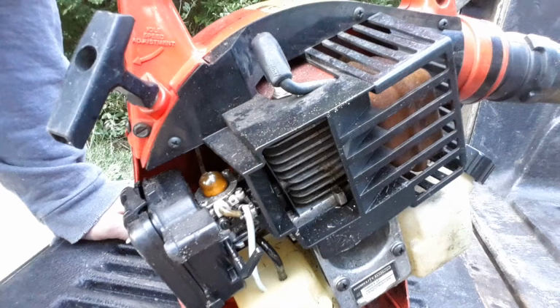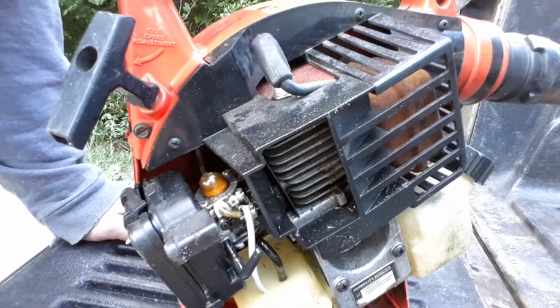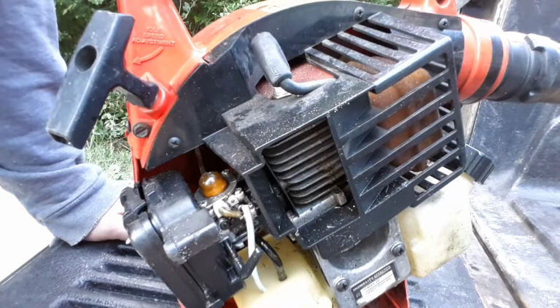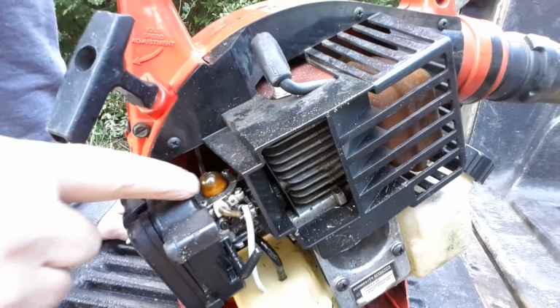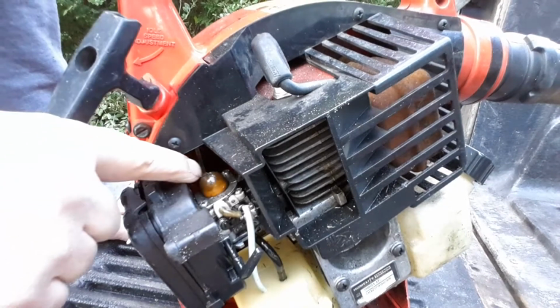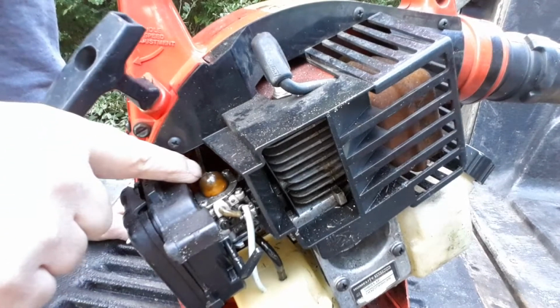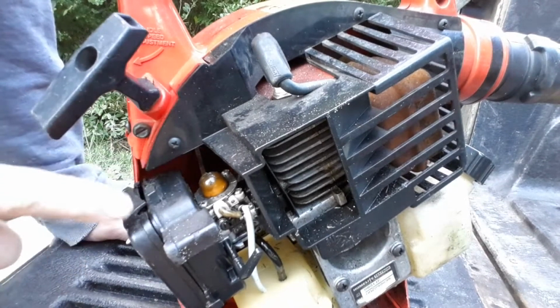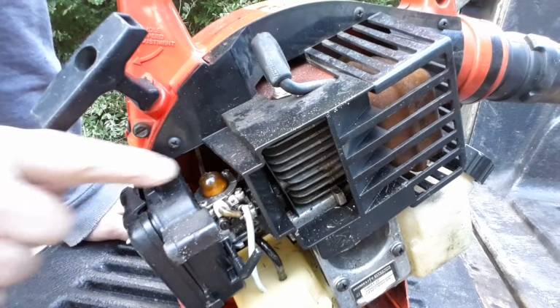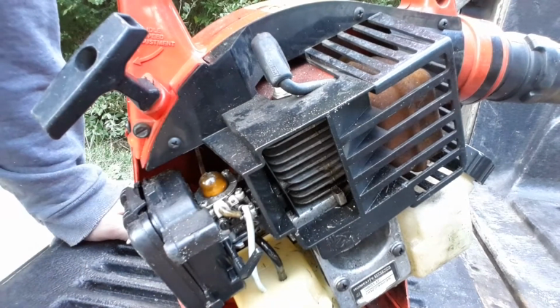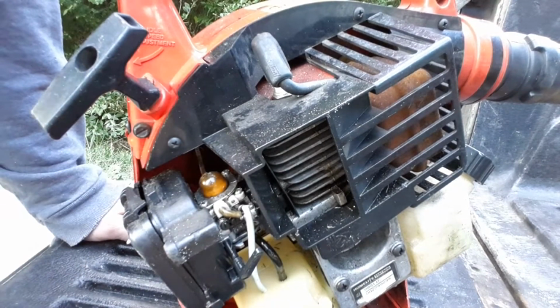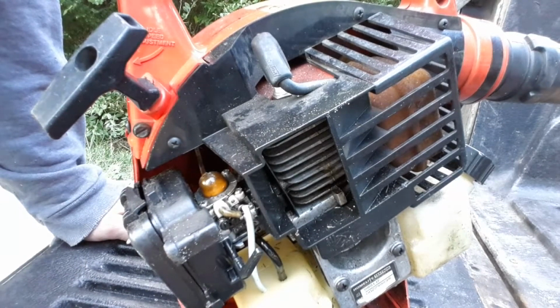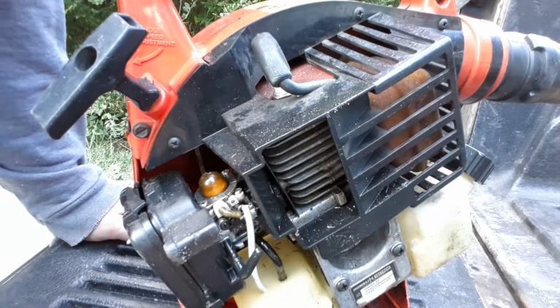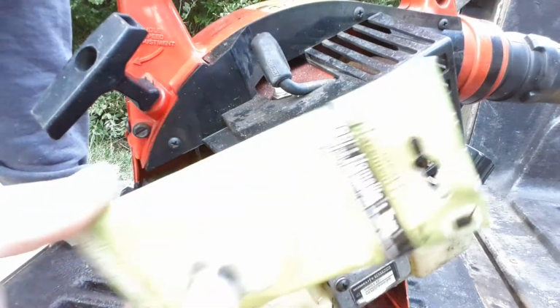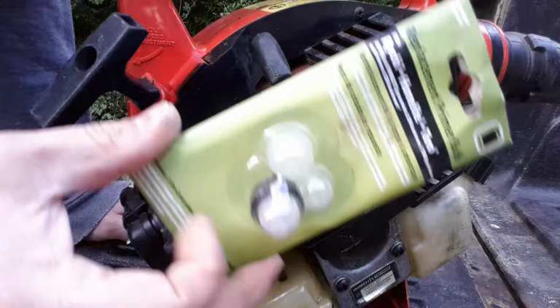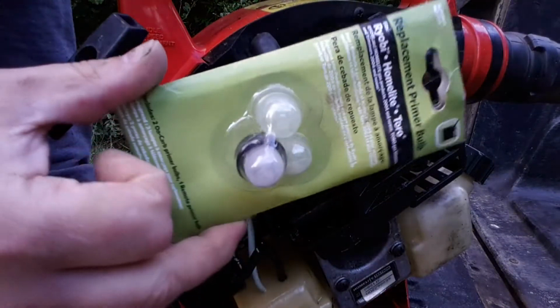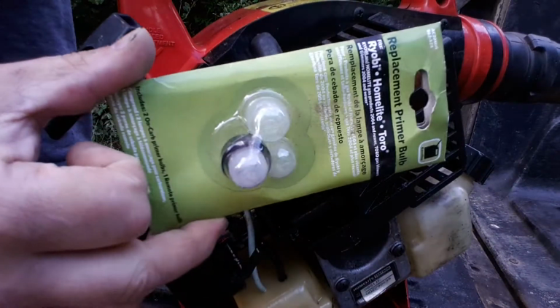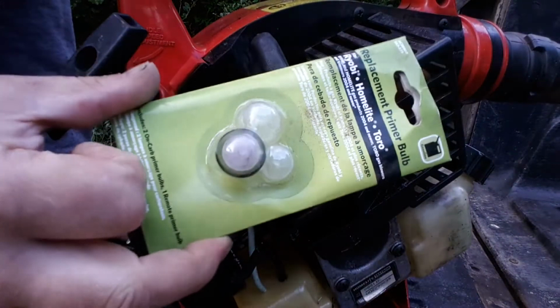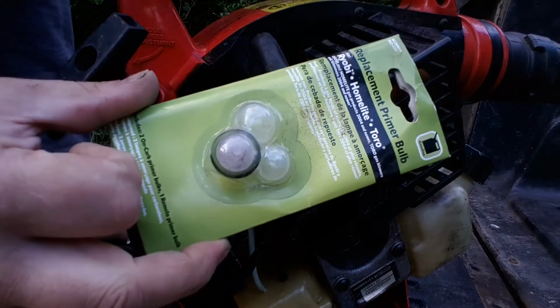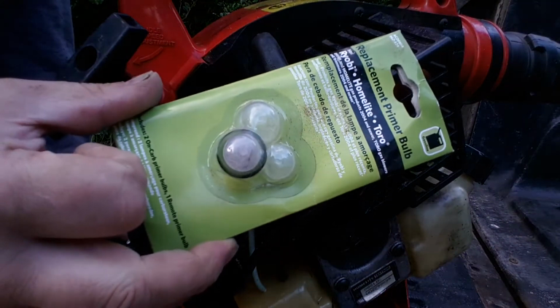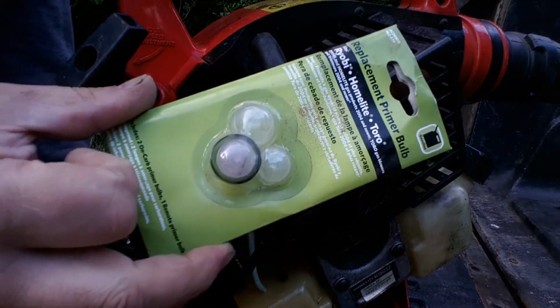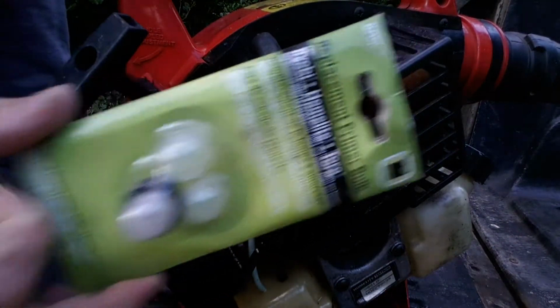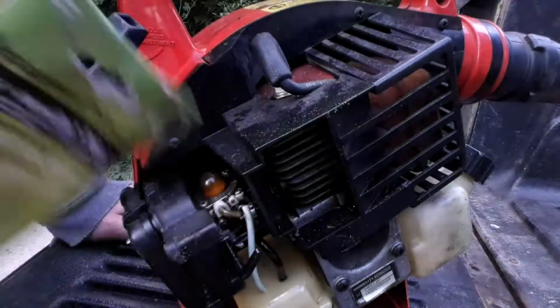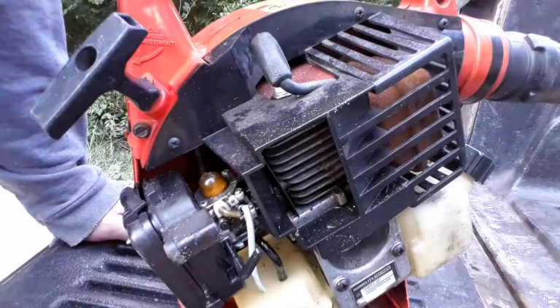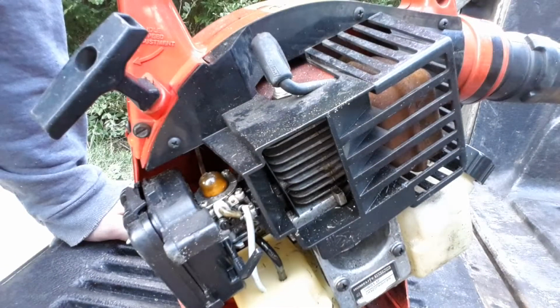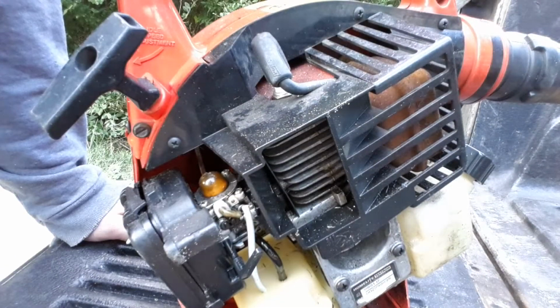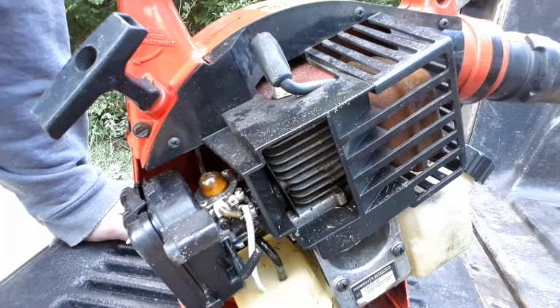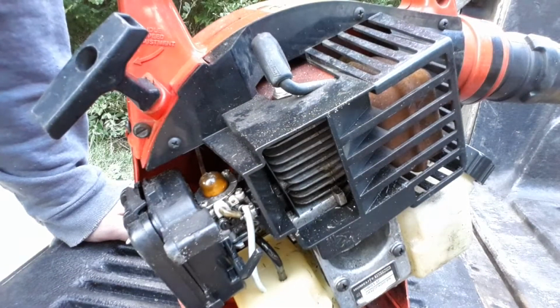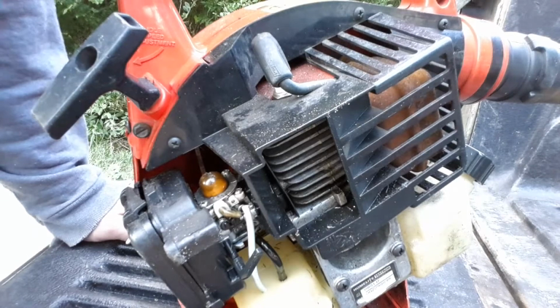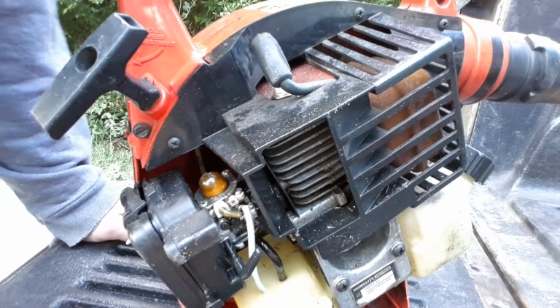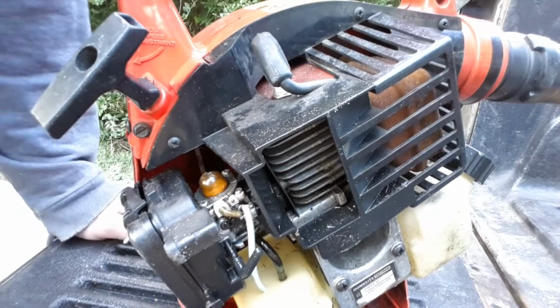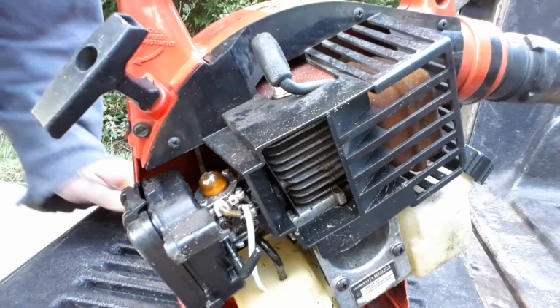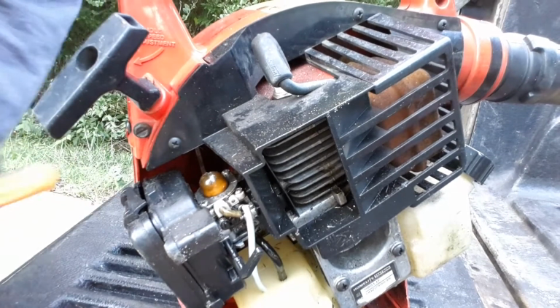We're gonna try and replace that little primer bulb. I bought this from Home Depot and that's all it is, so we're gonna try and replace that.